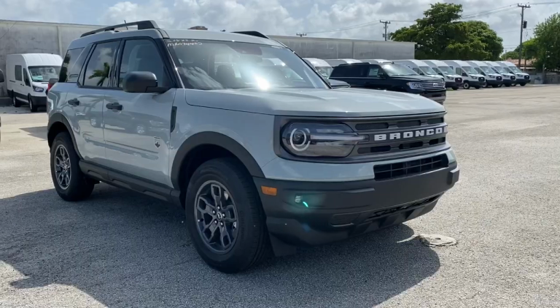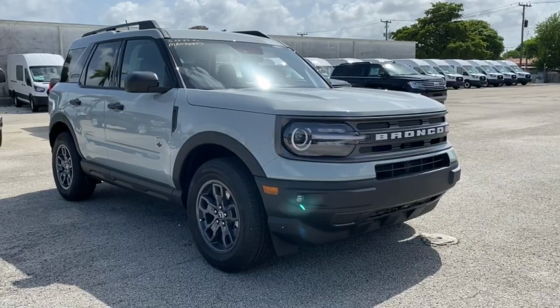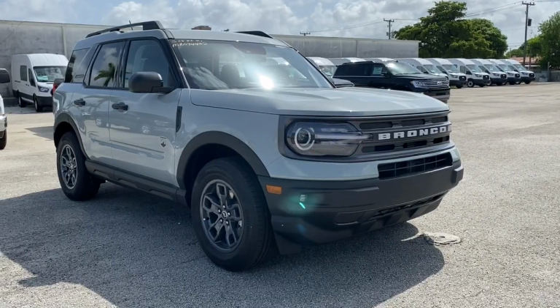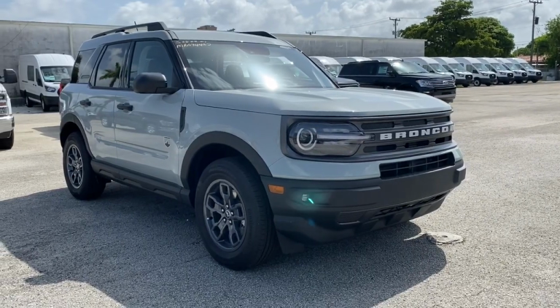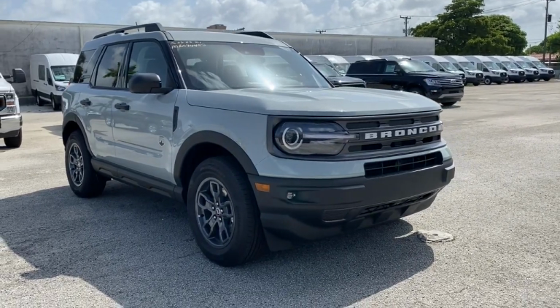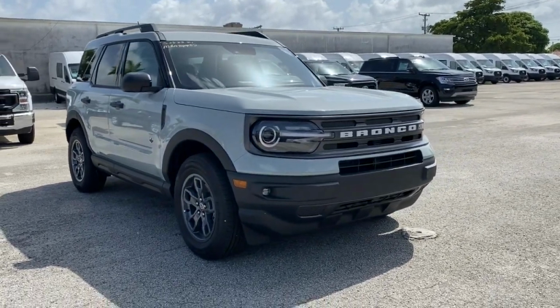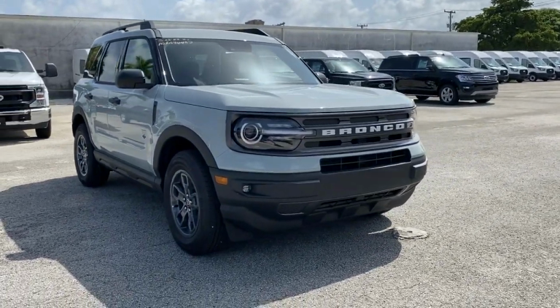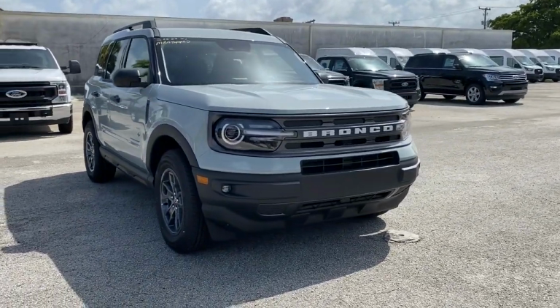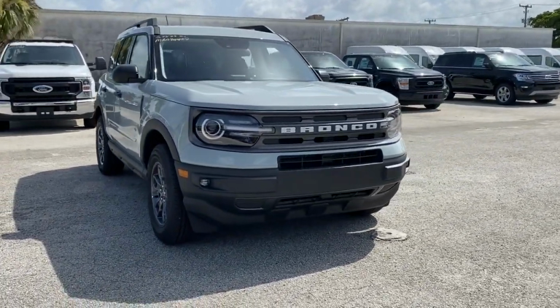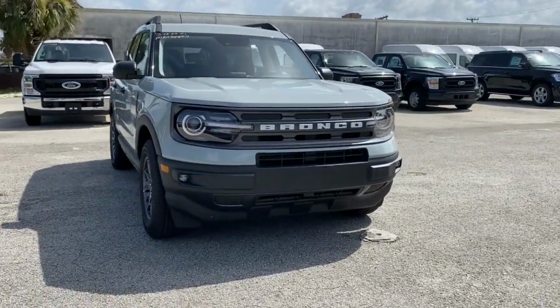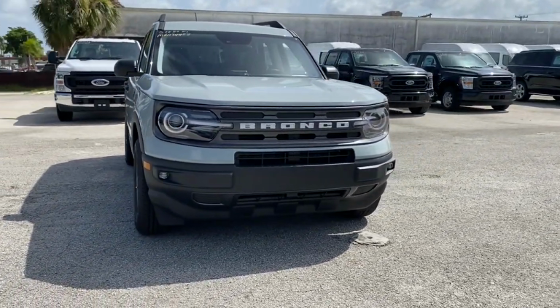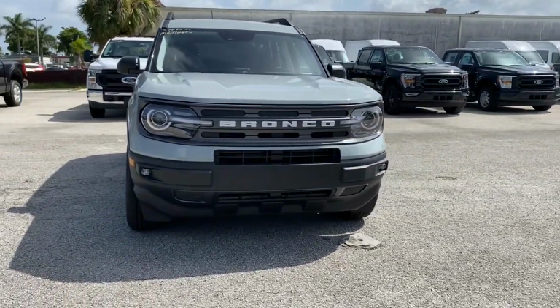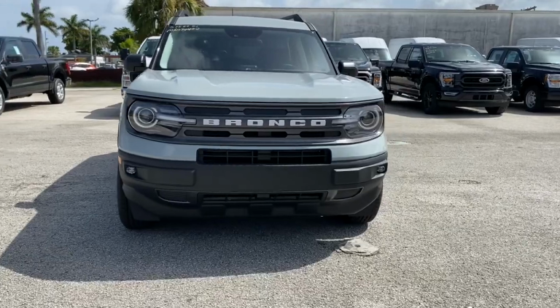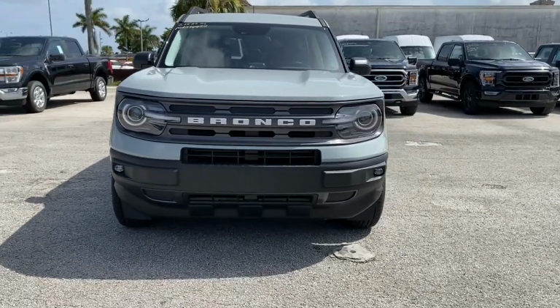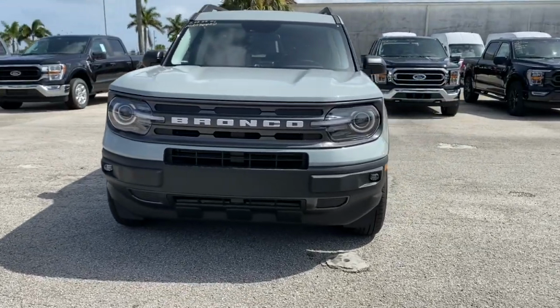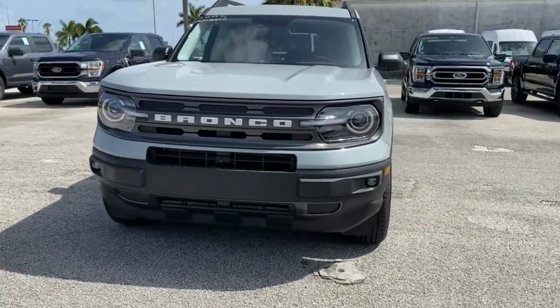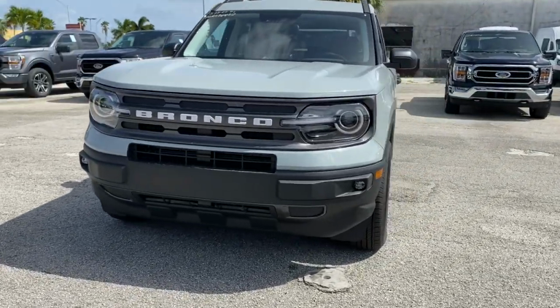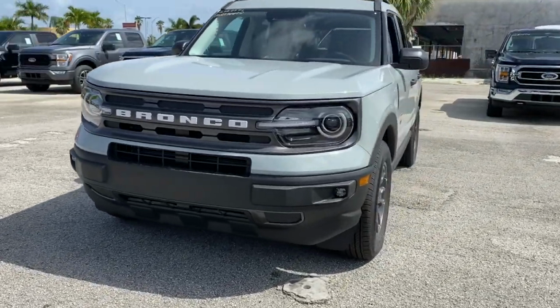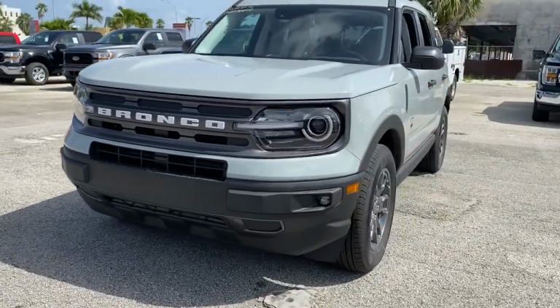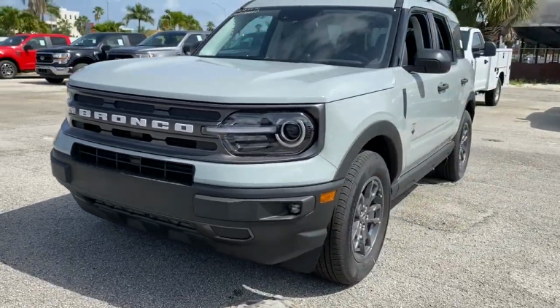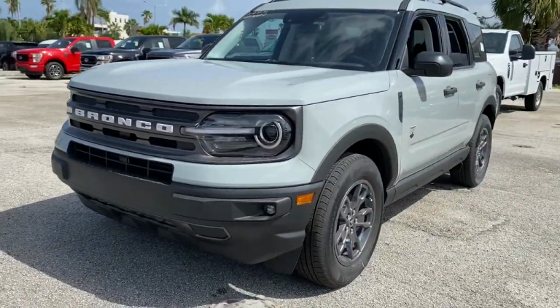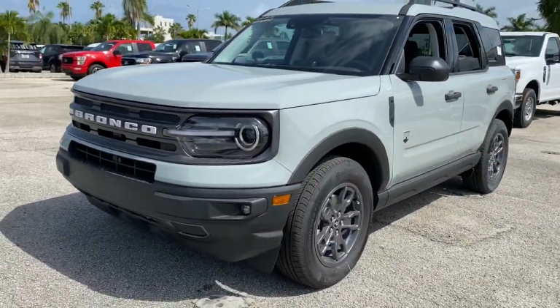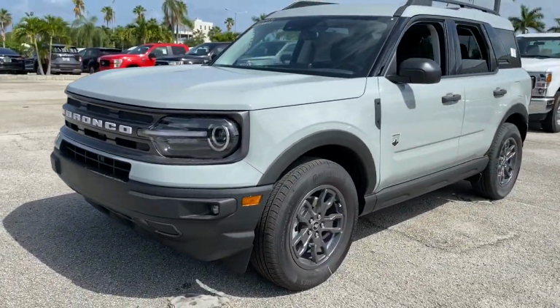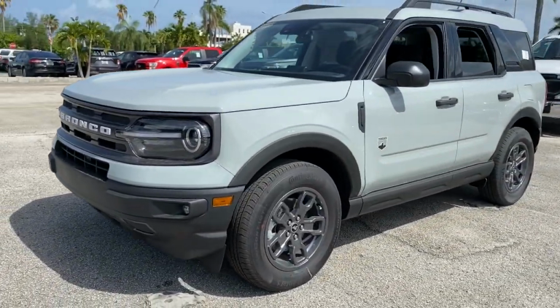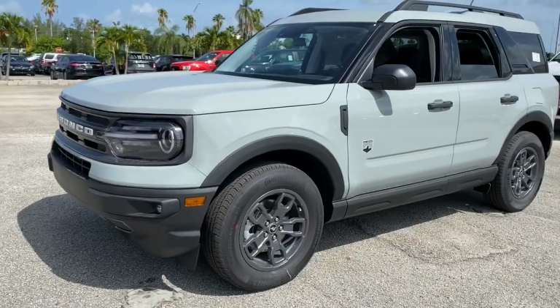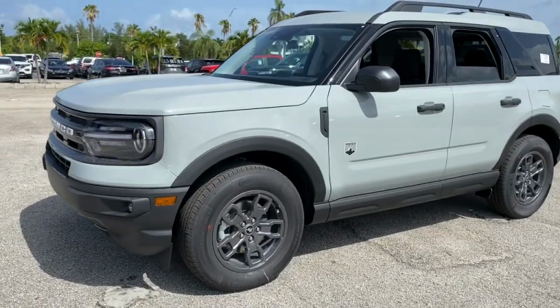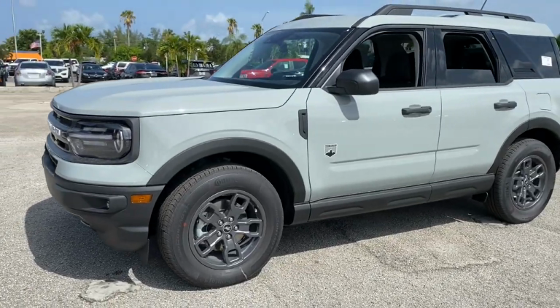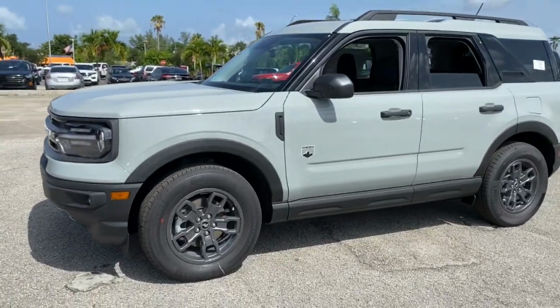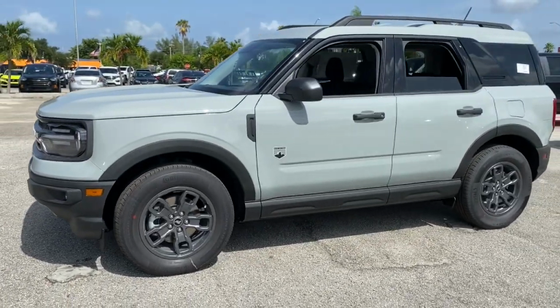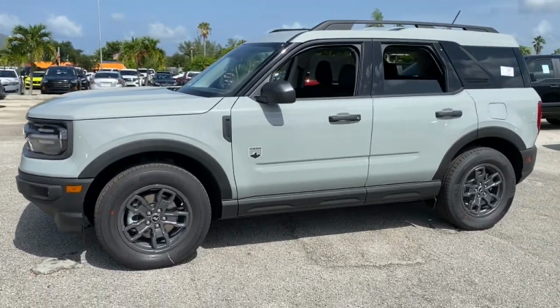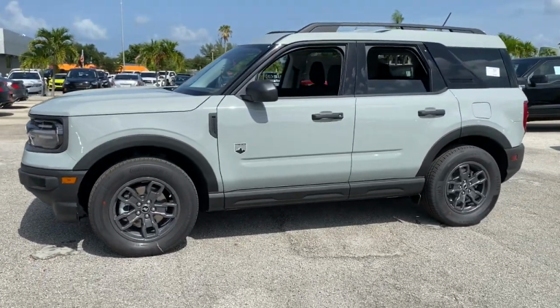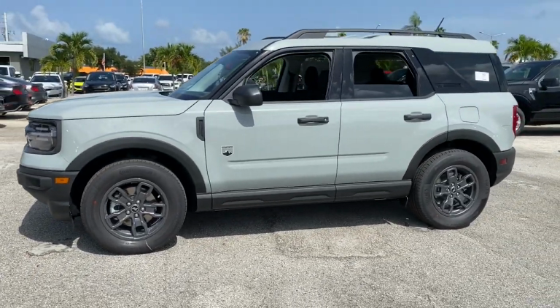This vehicle delivers the best of sporty styling and modern efficiency. Confidence comes standard thanks to driver-focused design, state-of-the-art safety features, and a premium feel. The following are some of this vehicle's highlighted options.